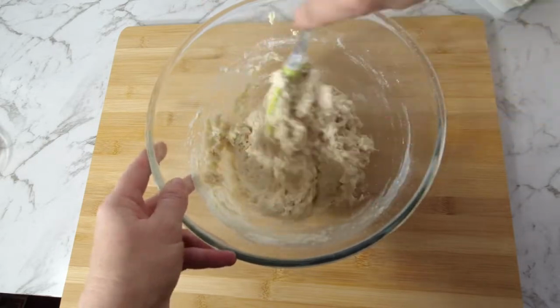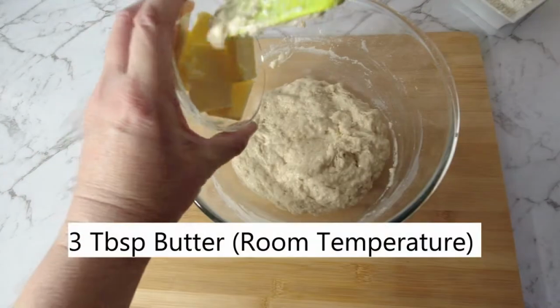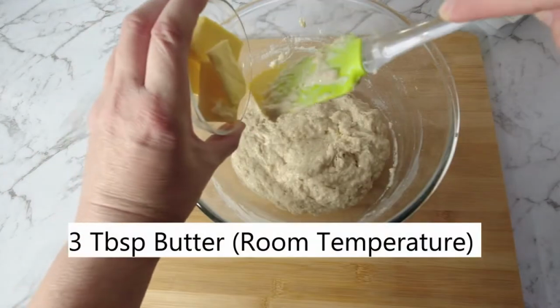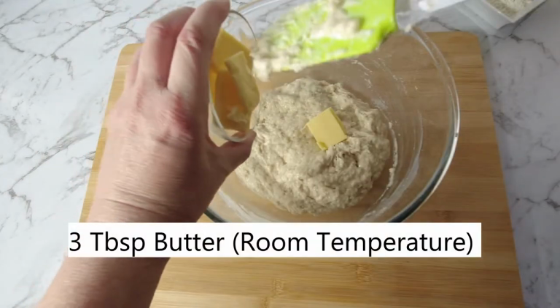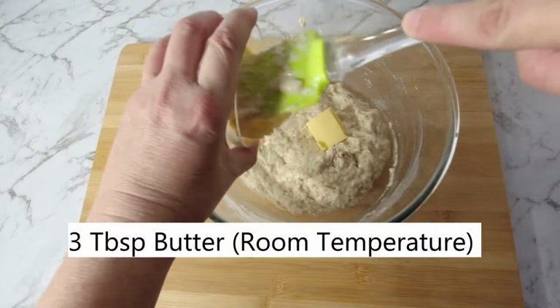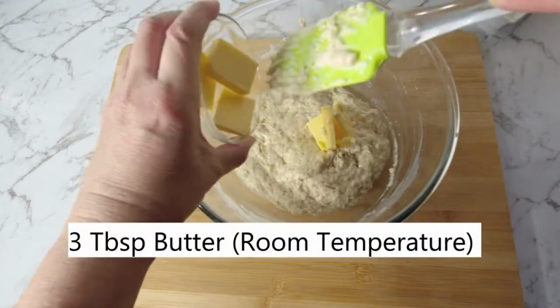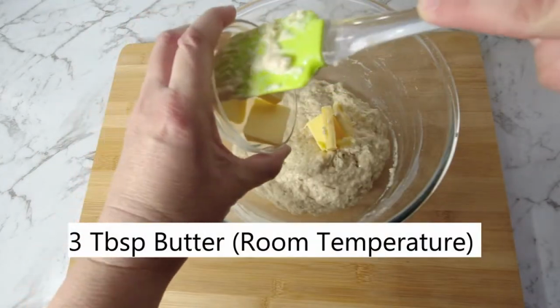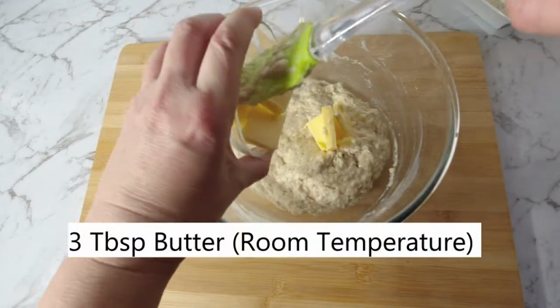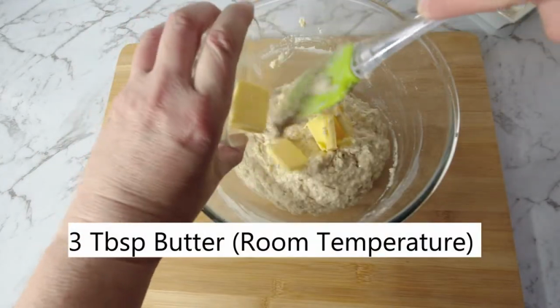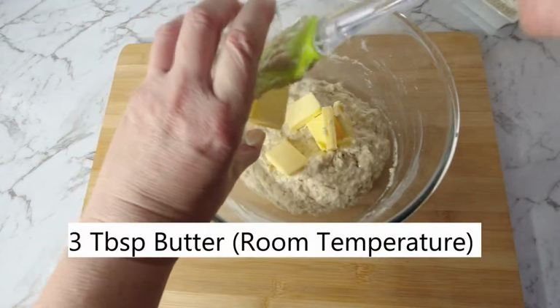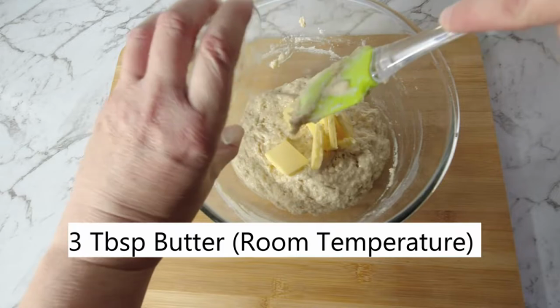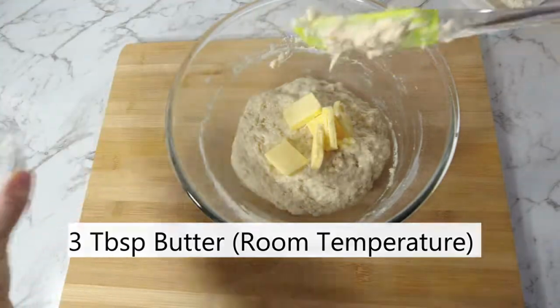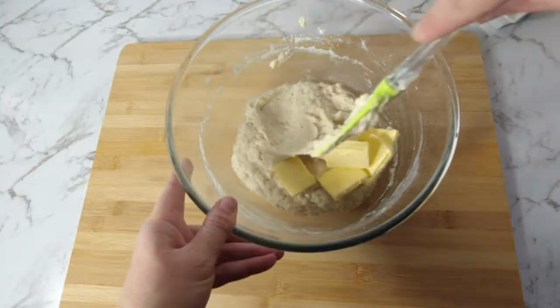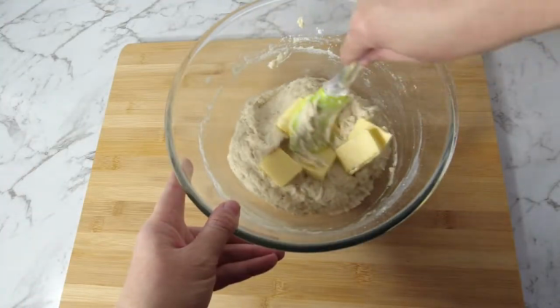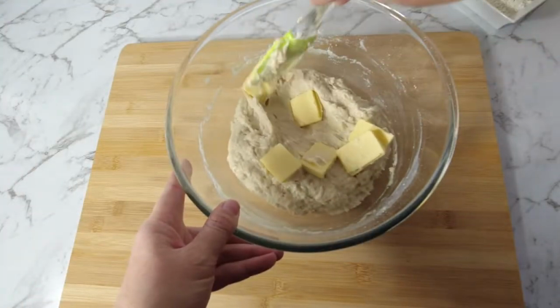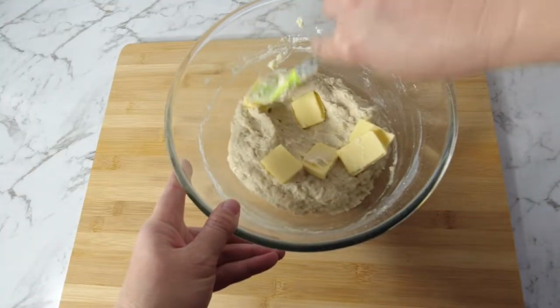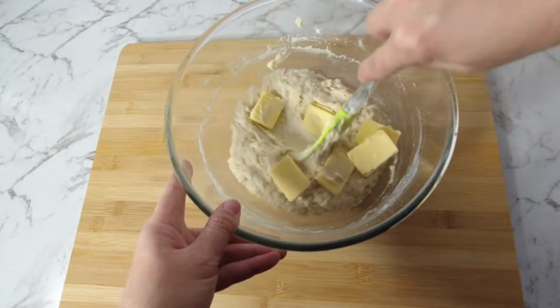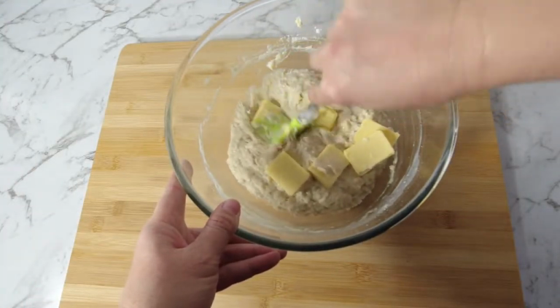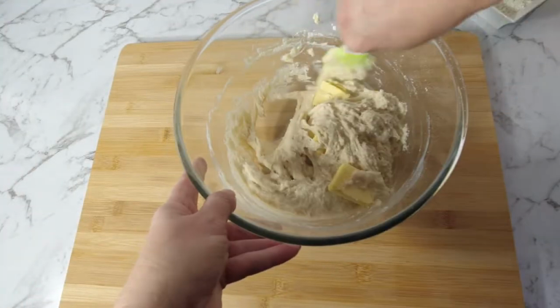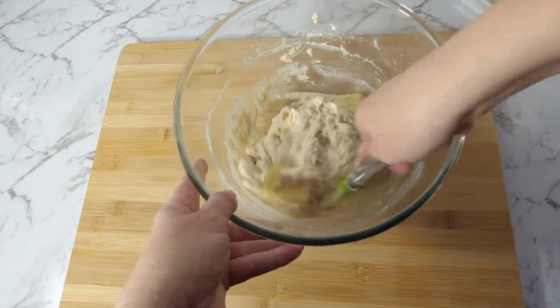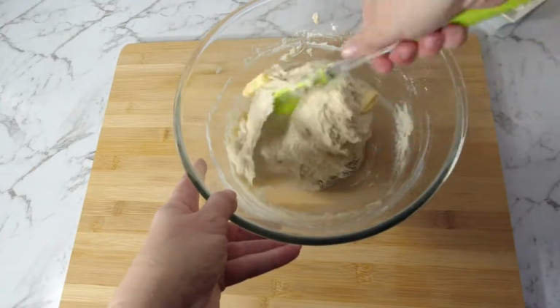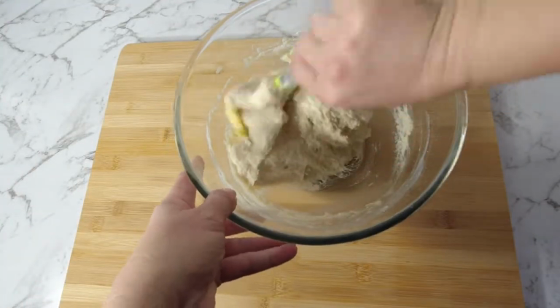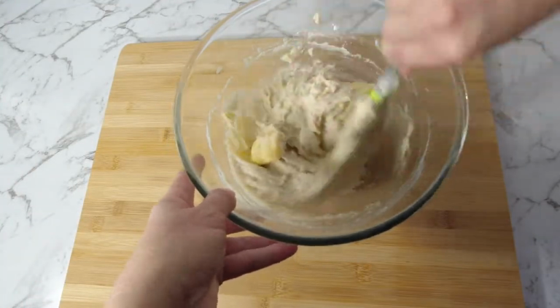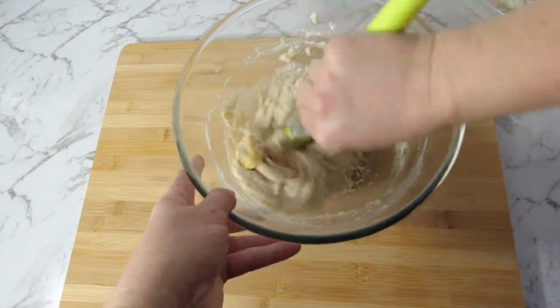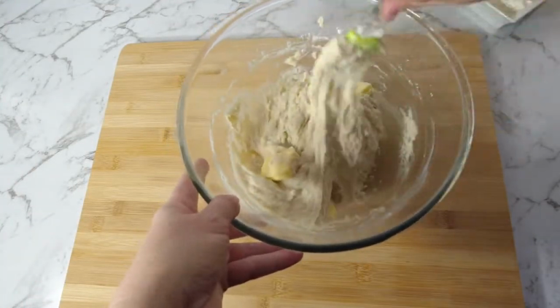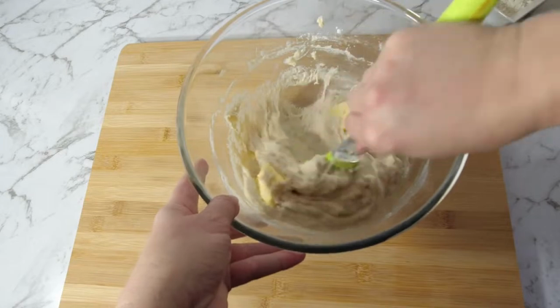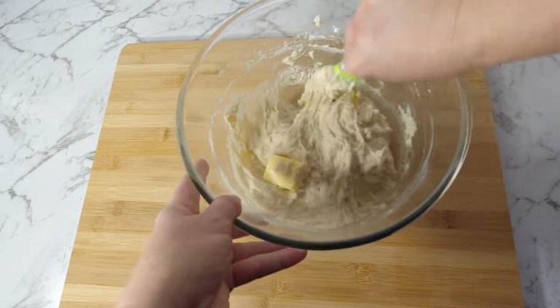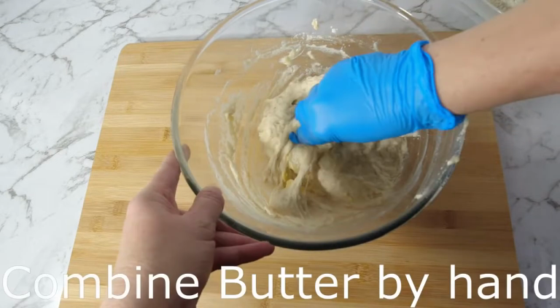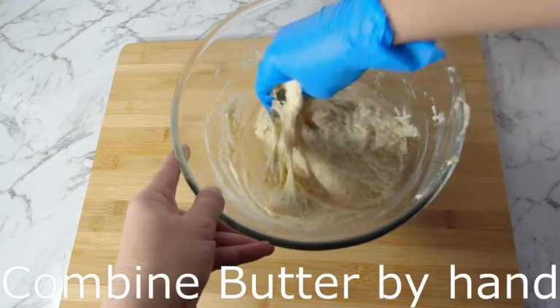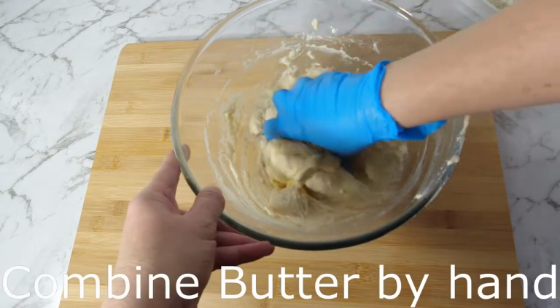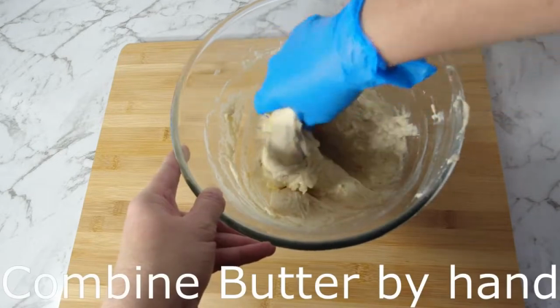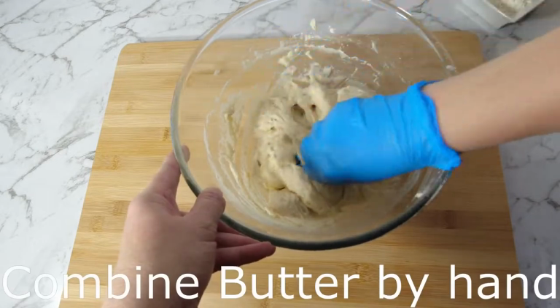Add three tablespoons of room temperature butter. Stir, then combine the butter by hand.